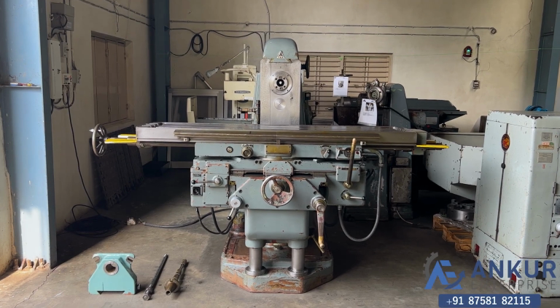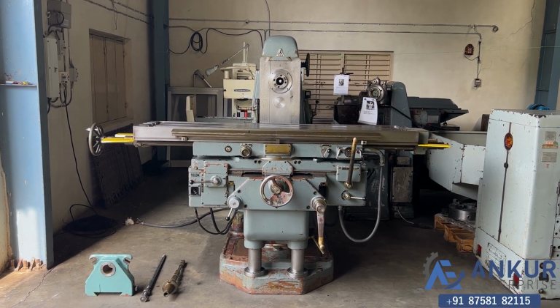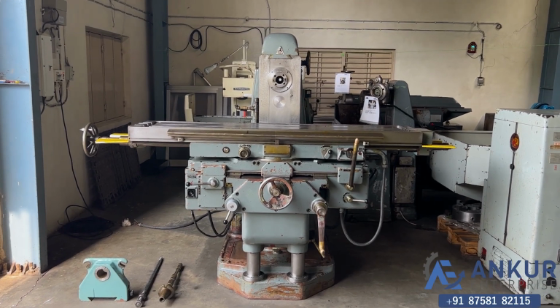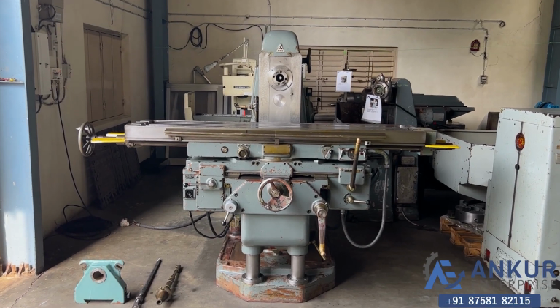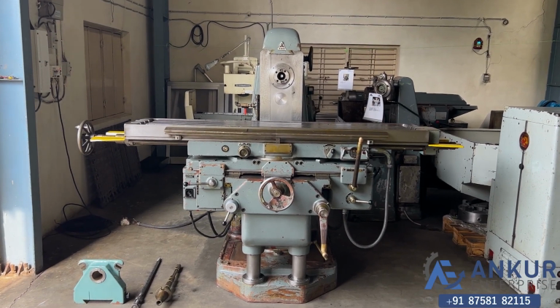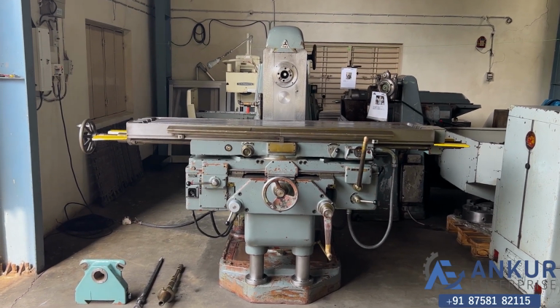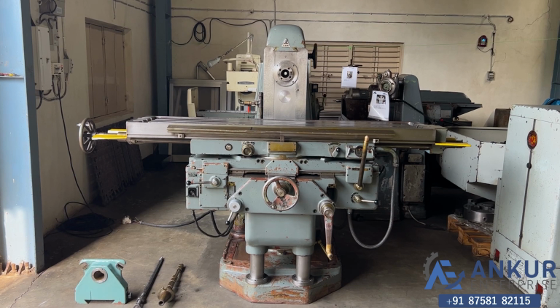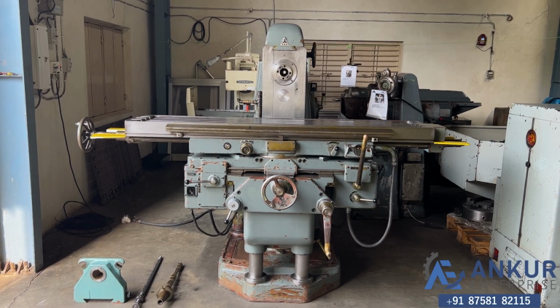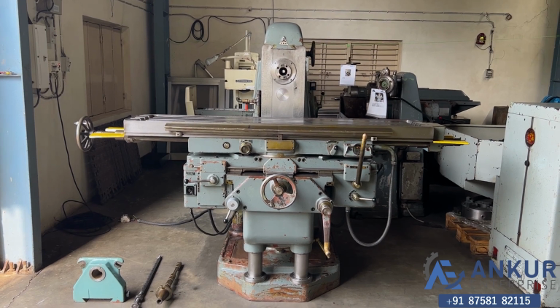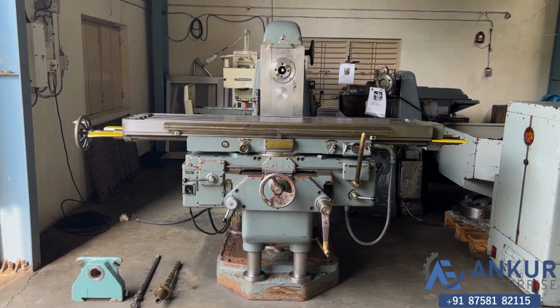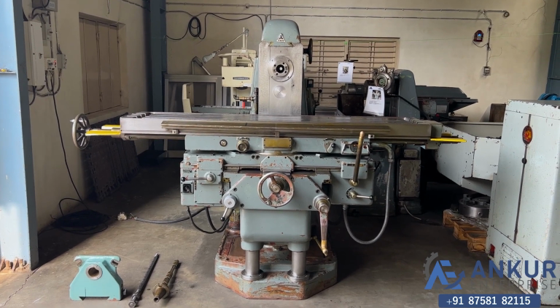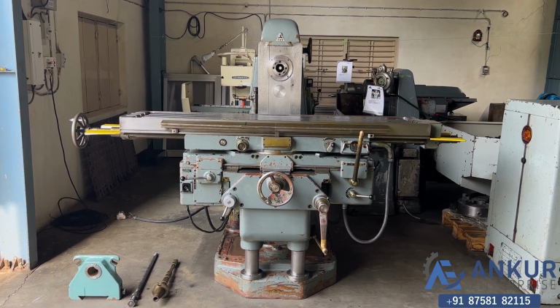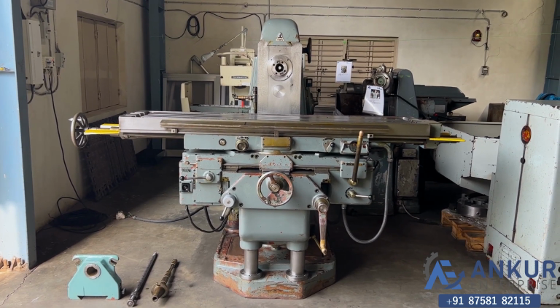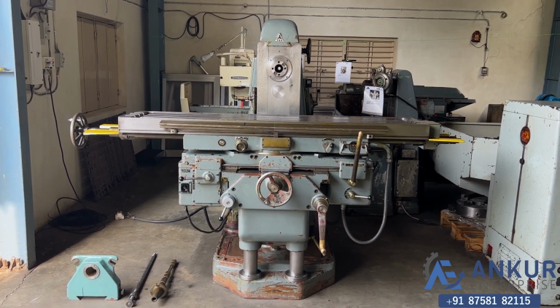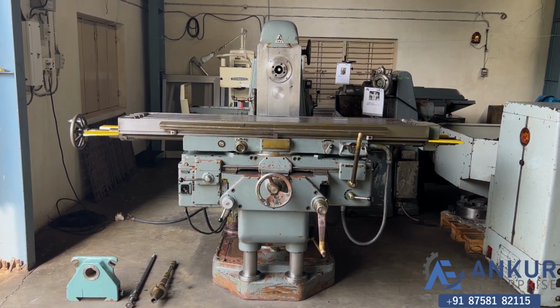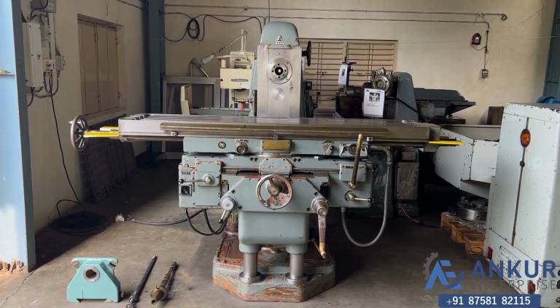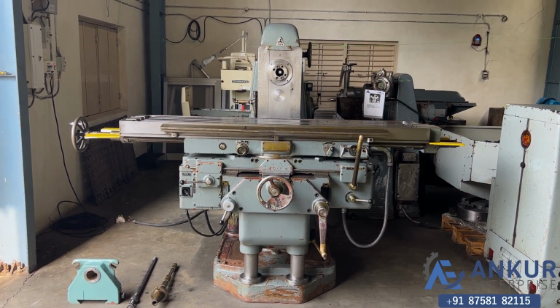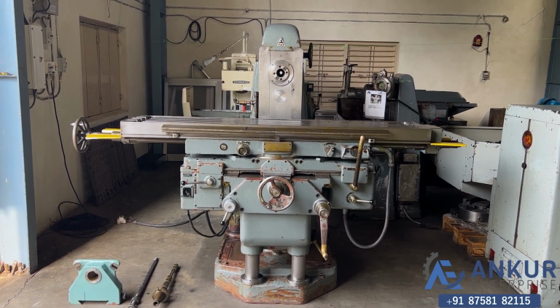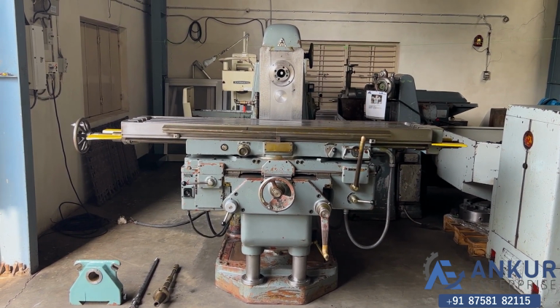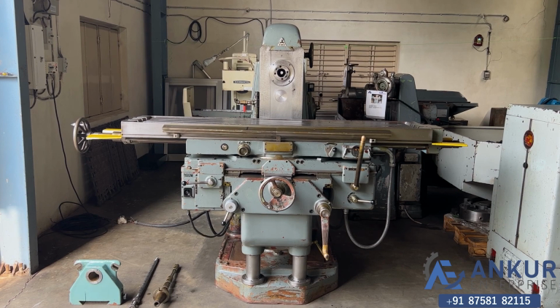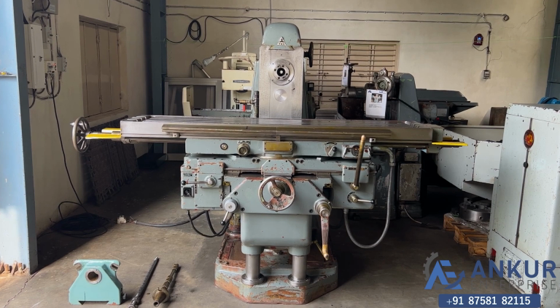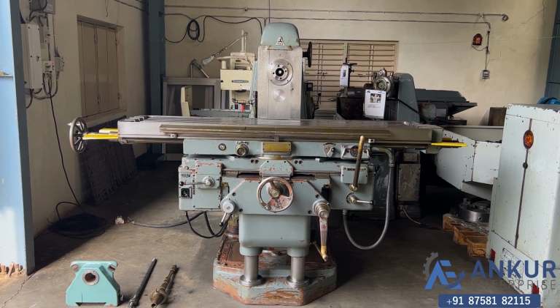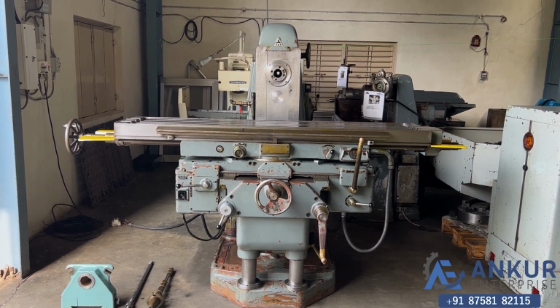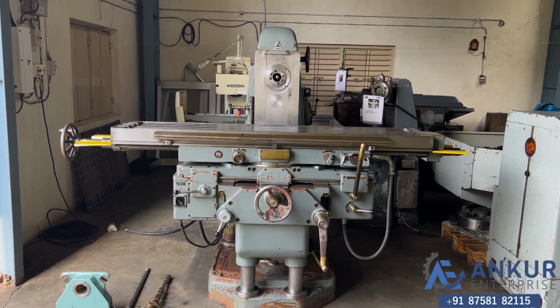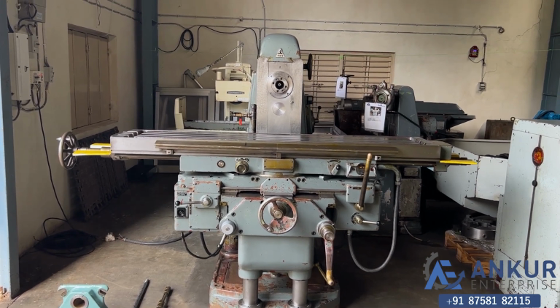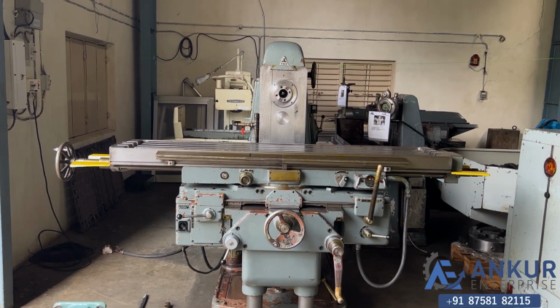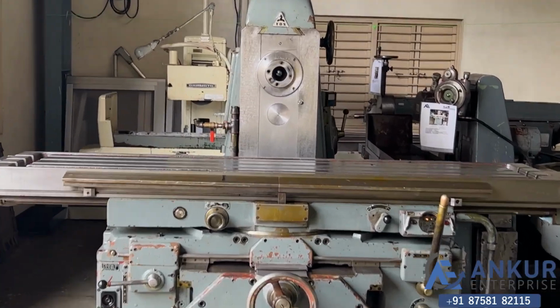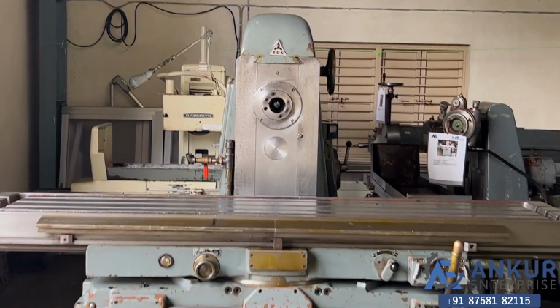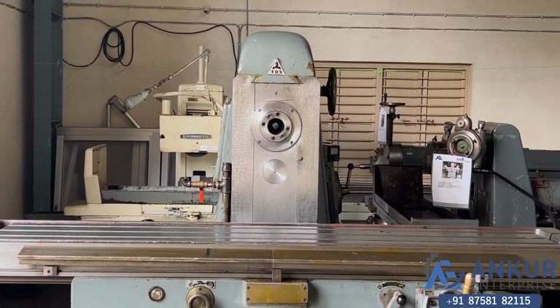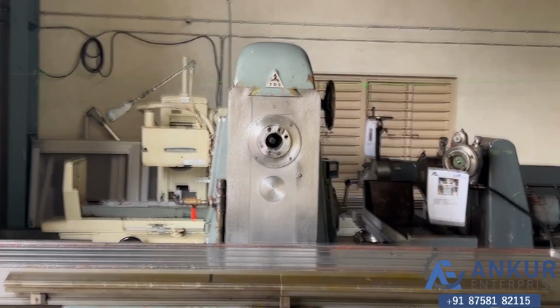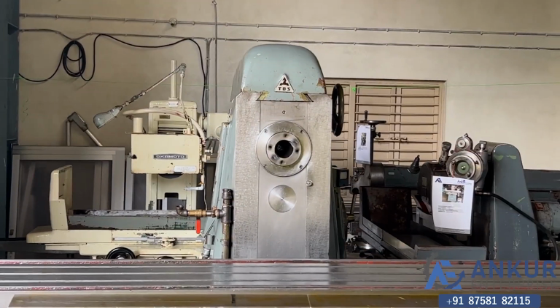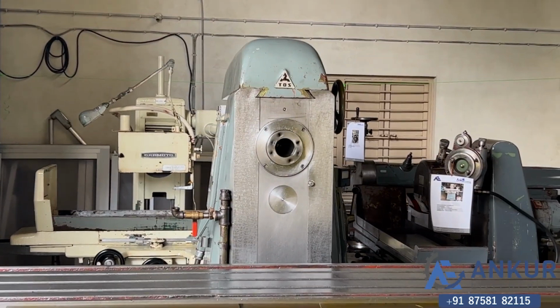Horizontal milling machine in excellent working condition. The make of the machine is TOS, Czech Republic.